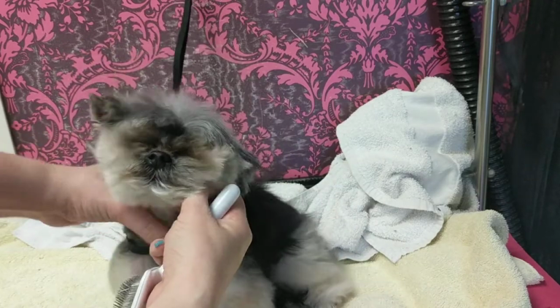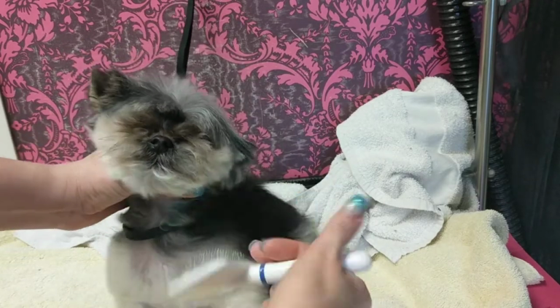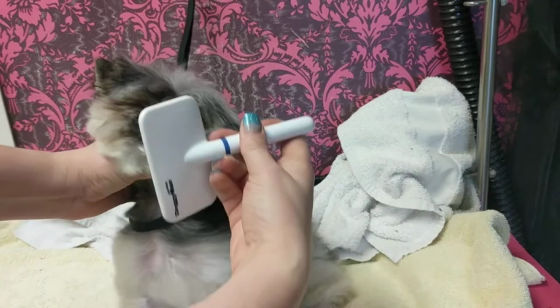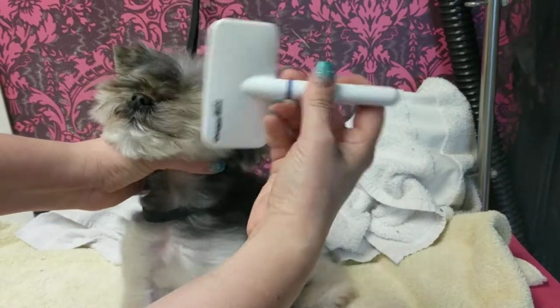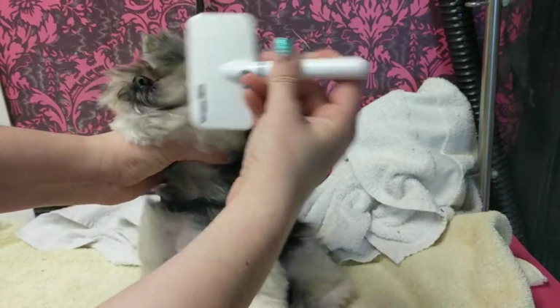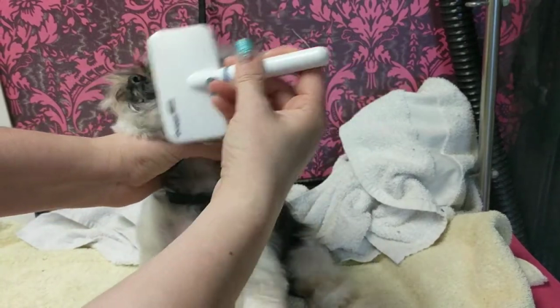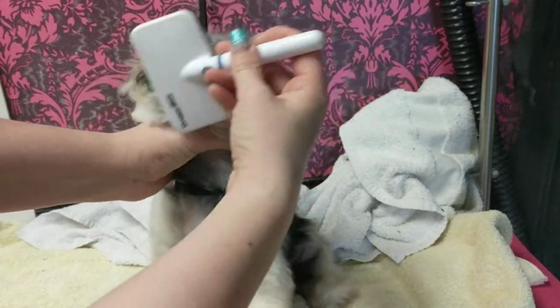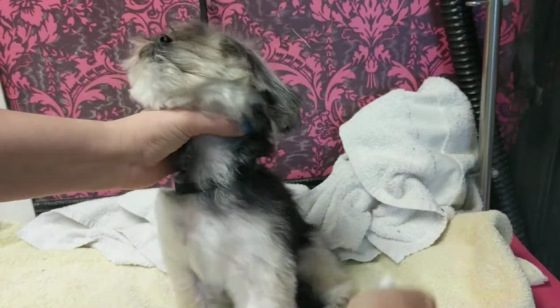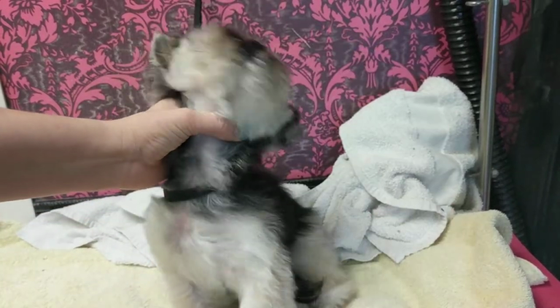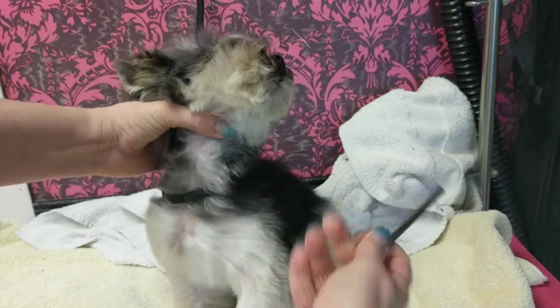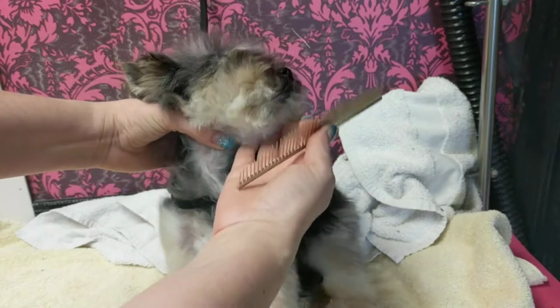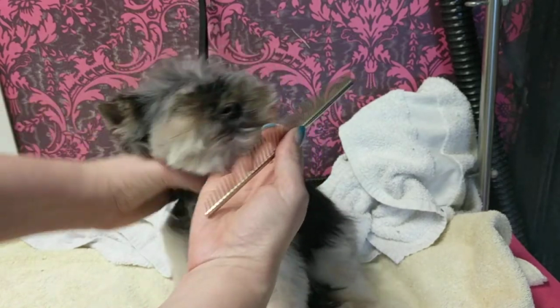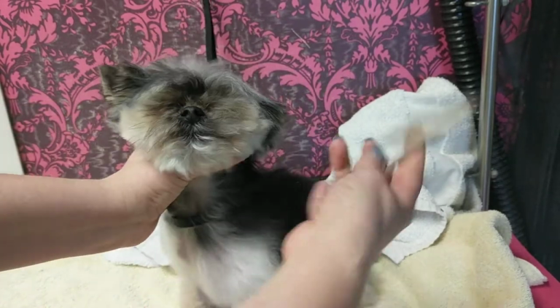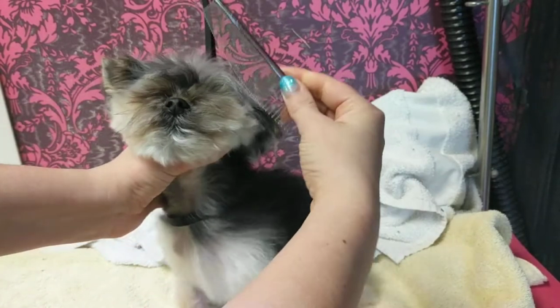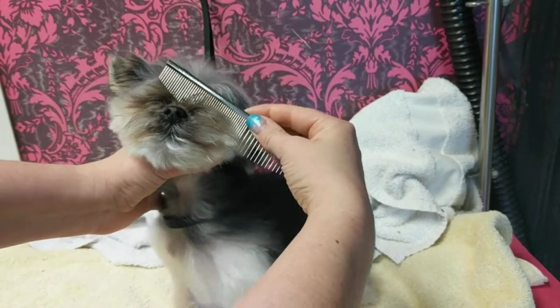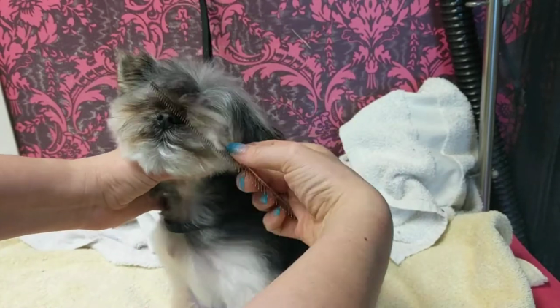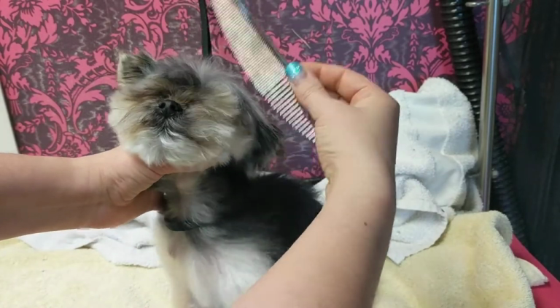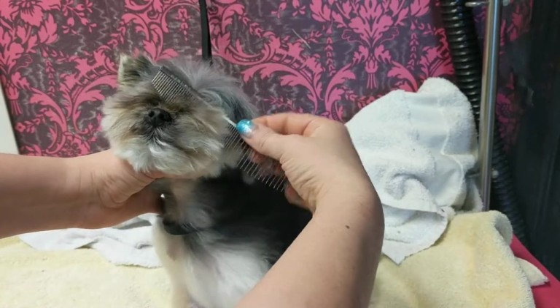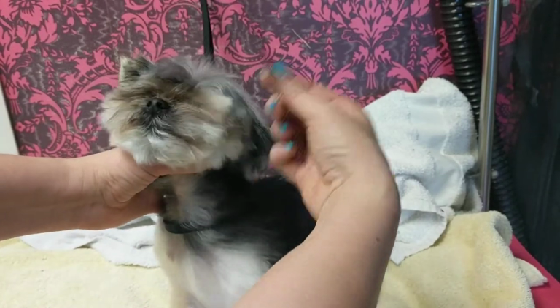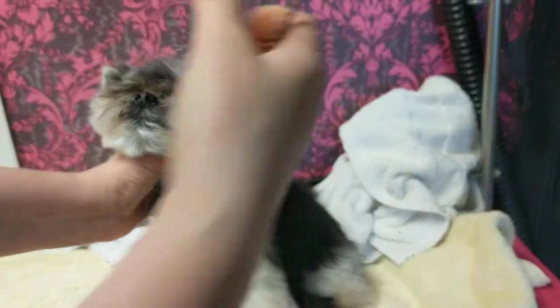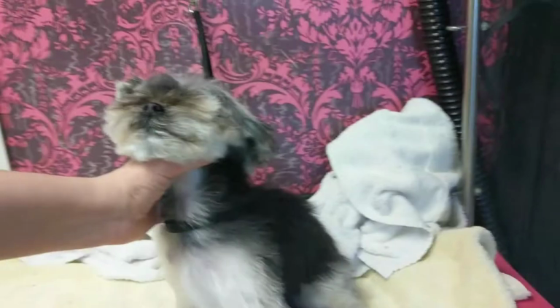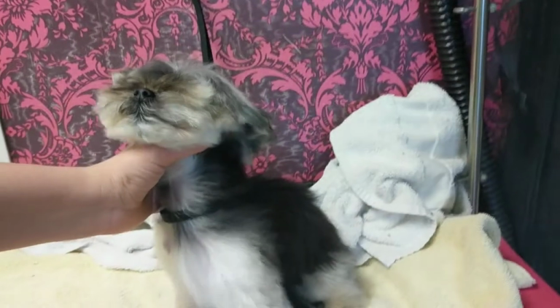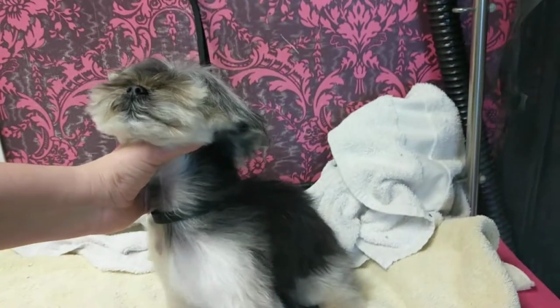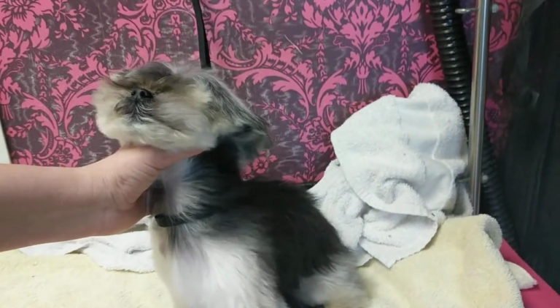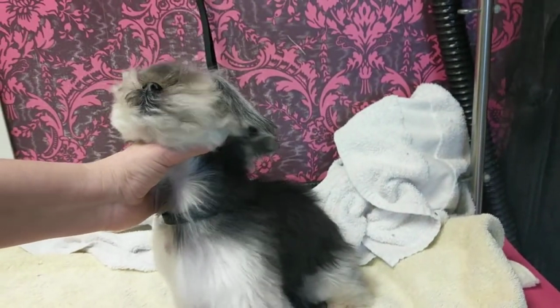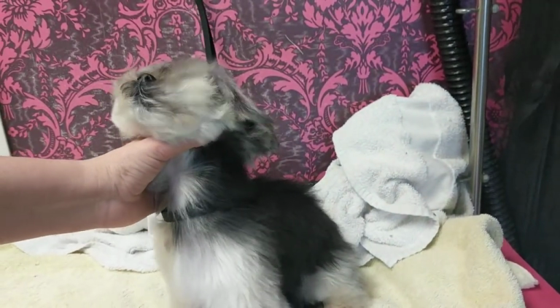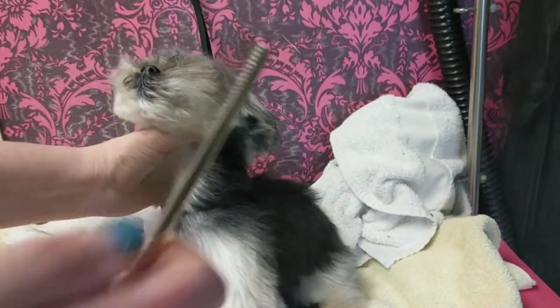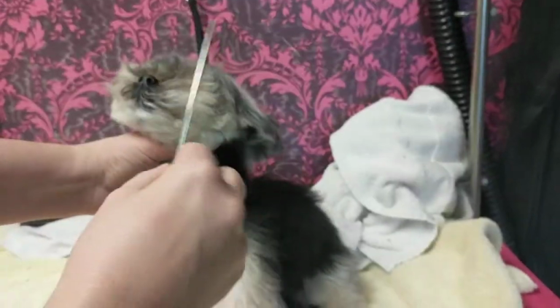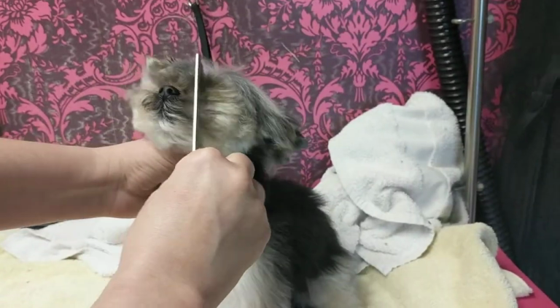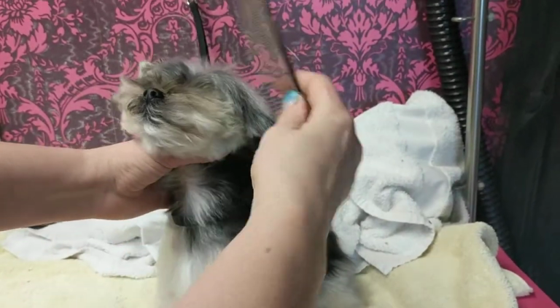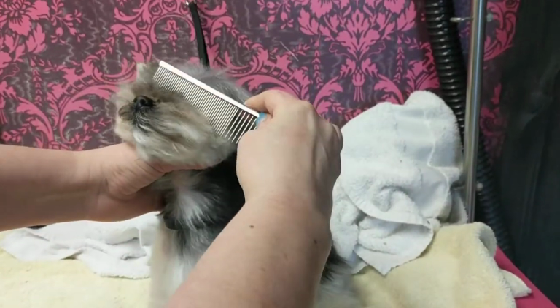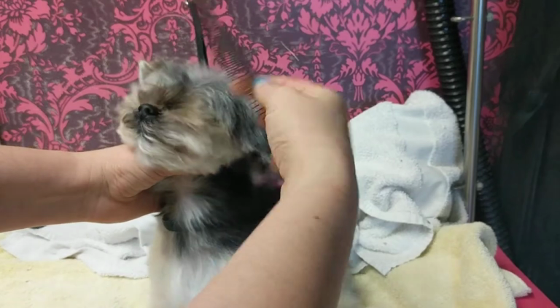I'm going to go up. She doesn't like getting brushed in her chest area. I will also use a comb. And if you're using a dryer at the same time, you can use a comb.